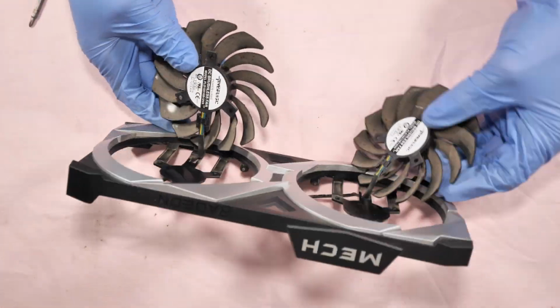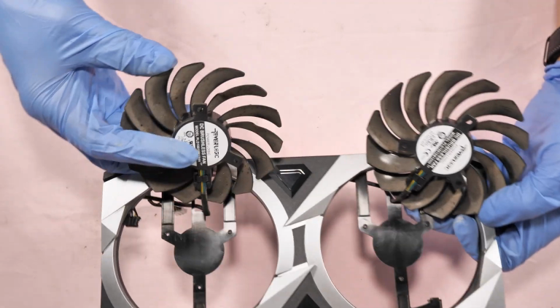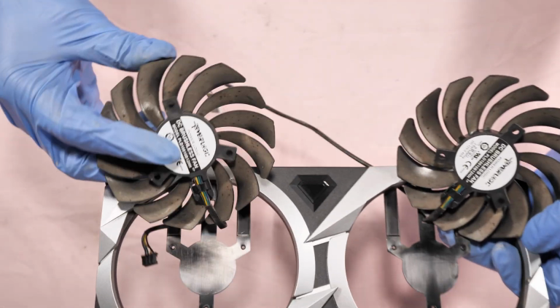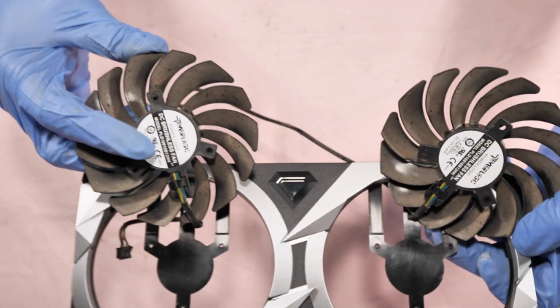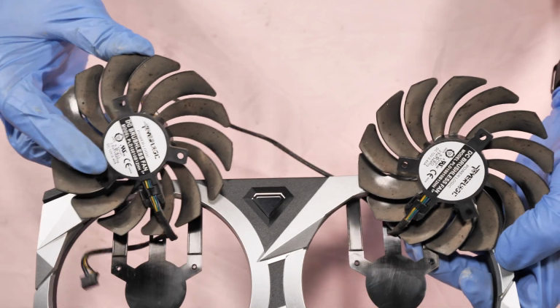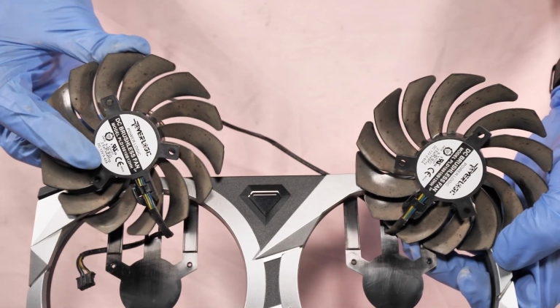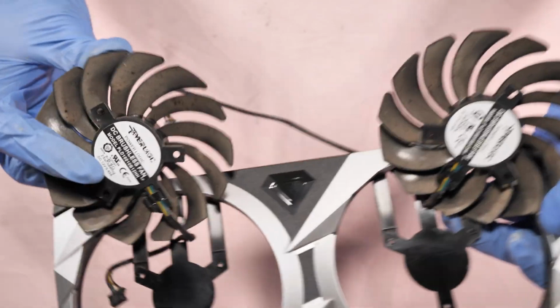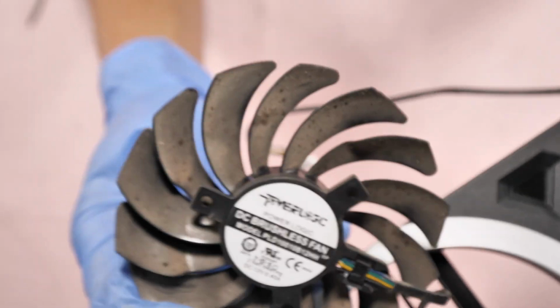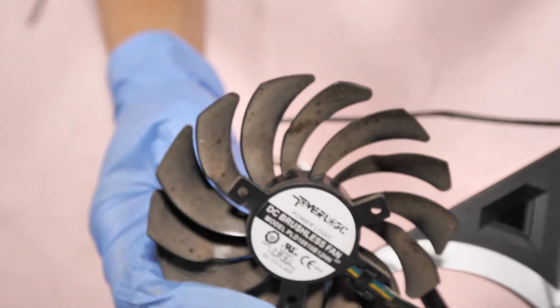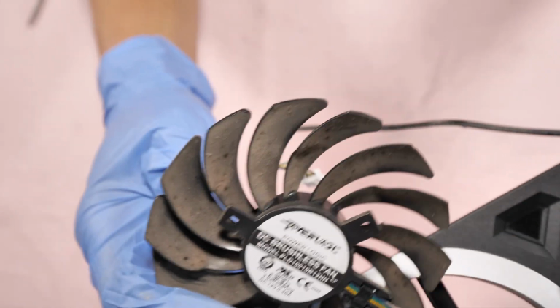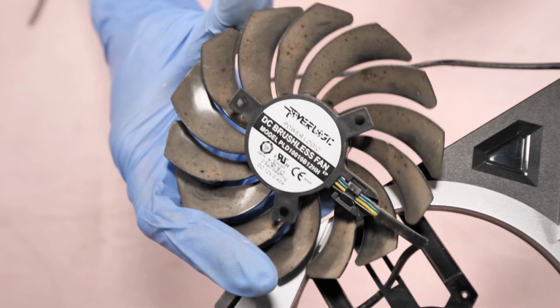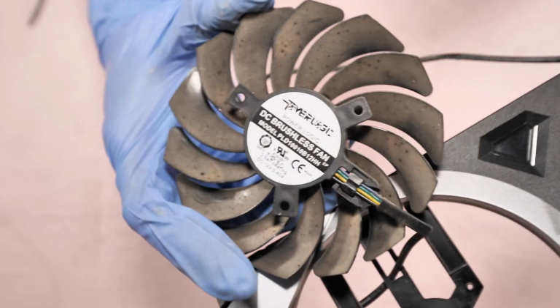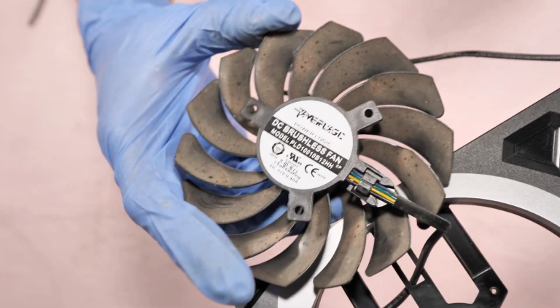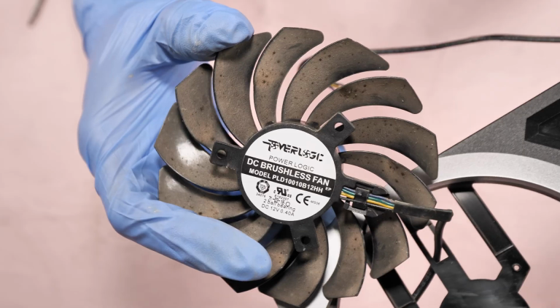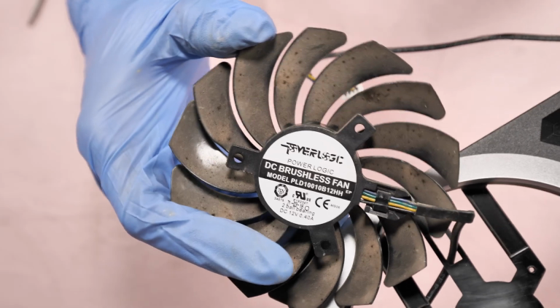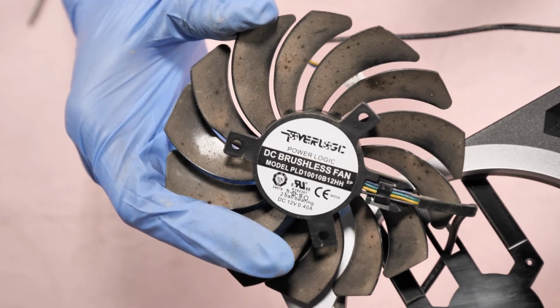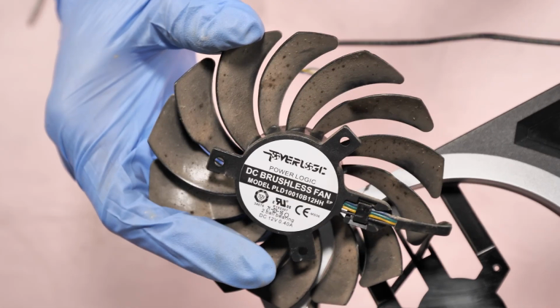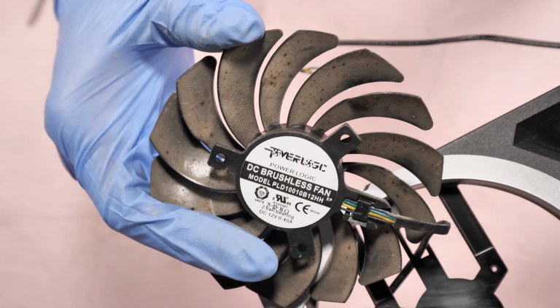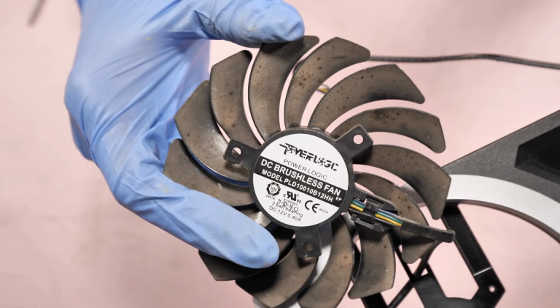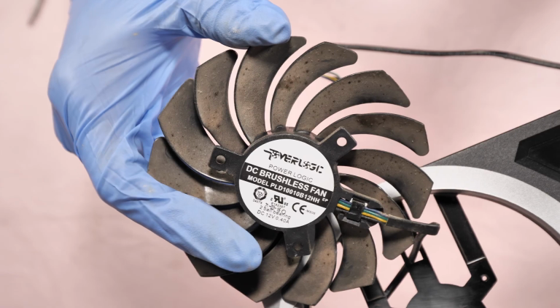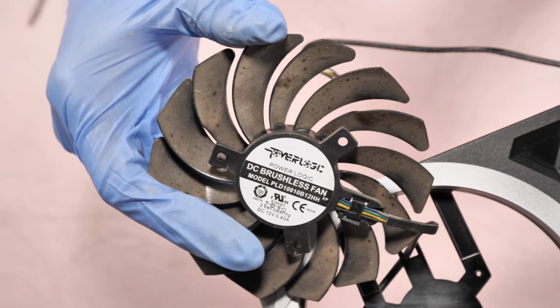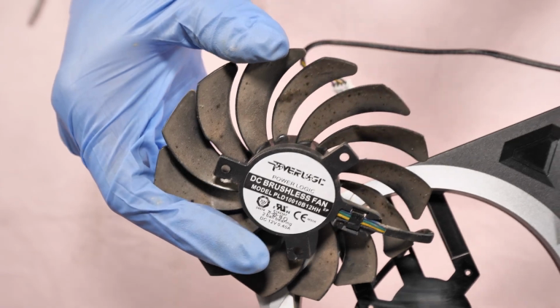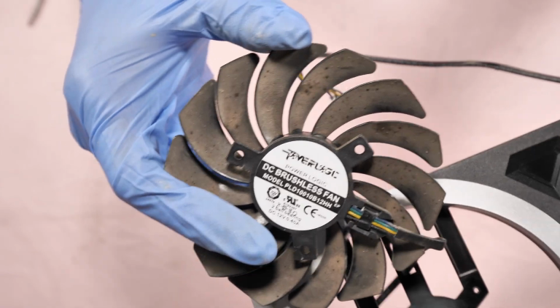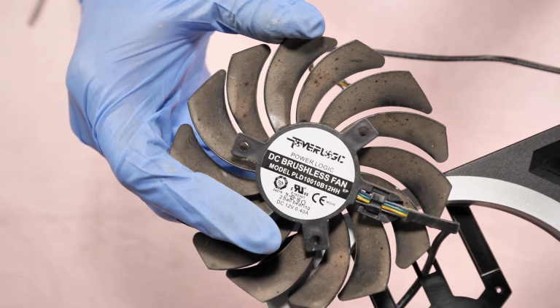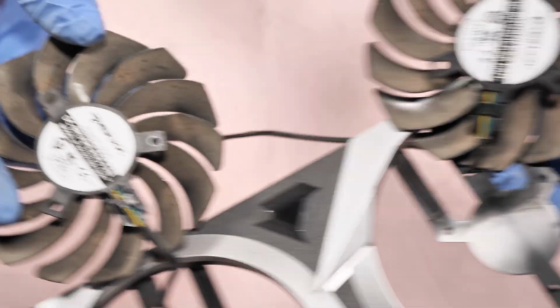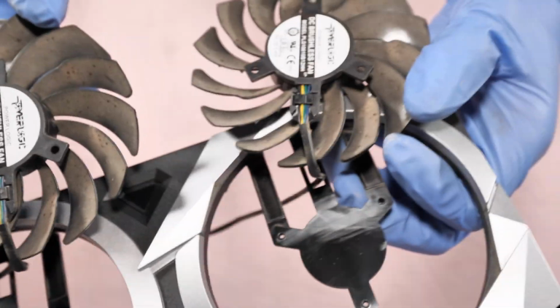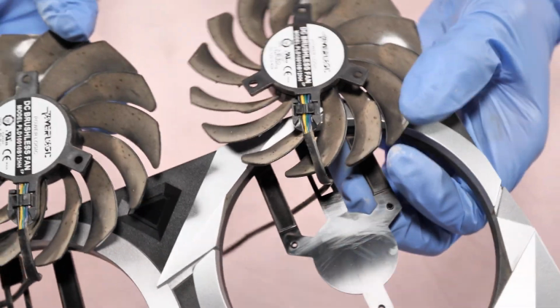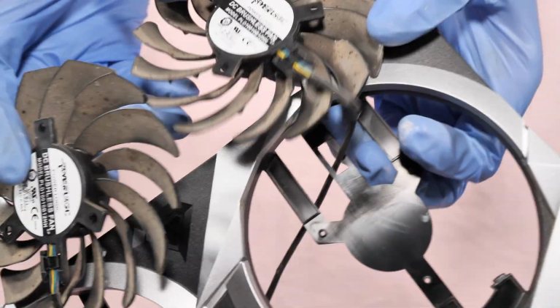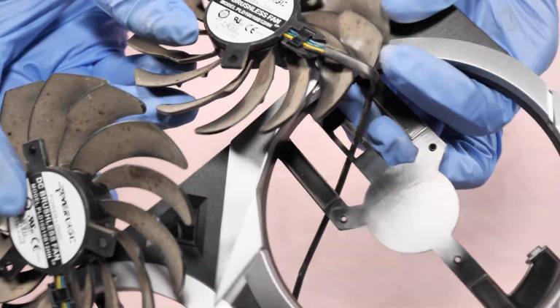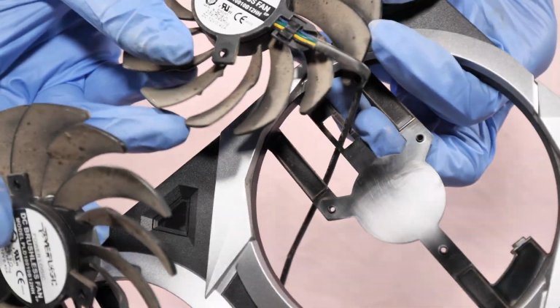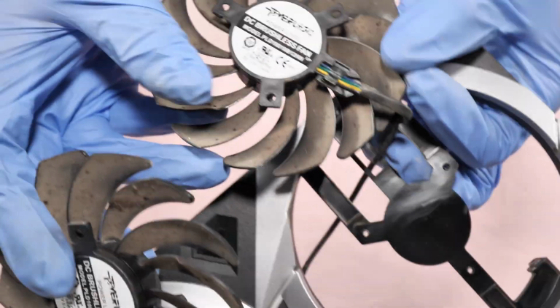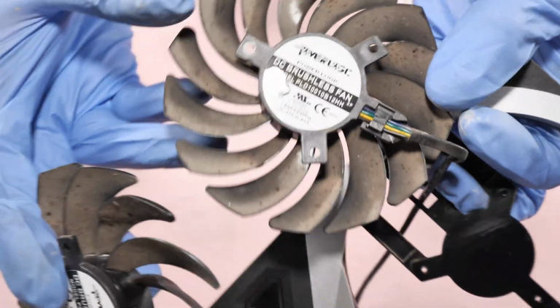Both of these fans are identical. This is the fan part number — and the one on the left as well.